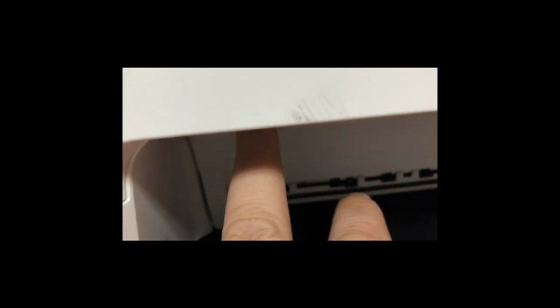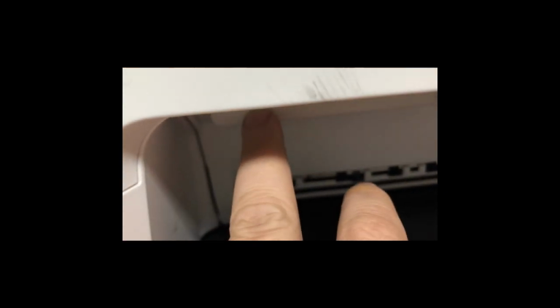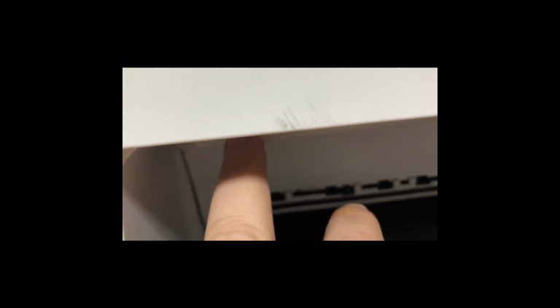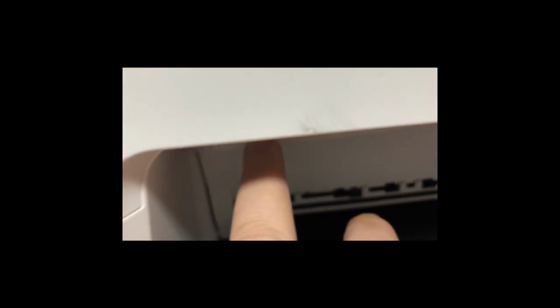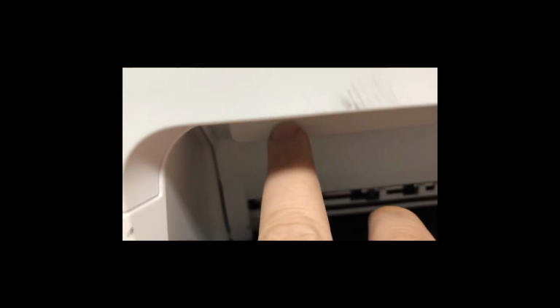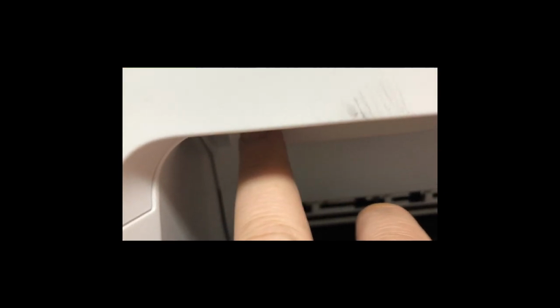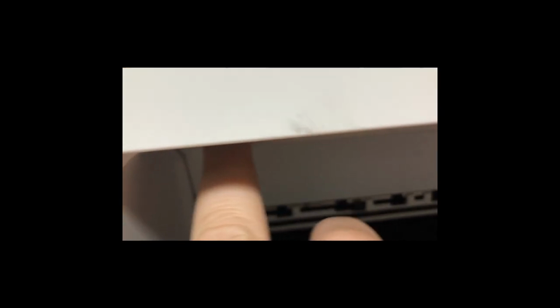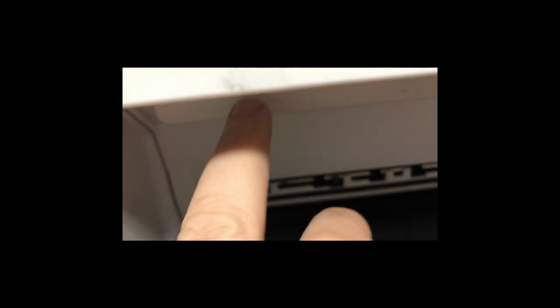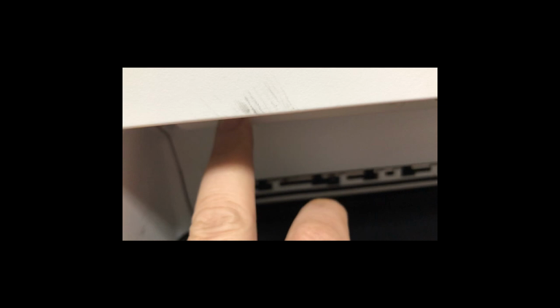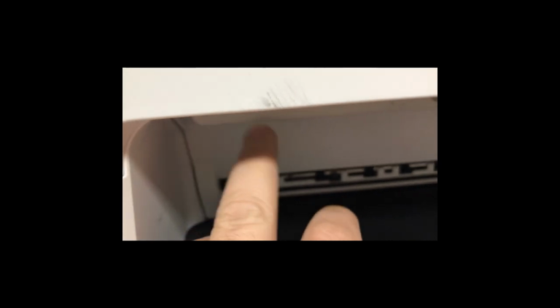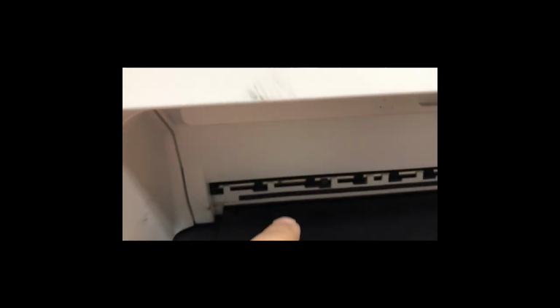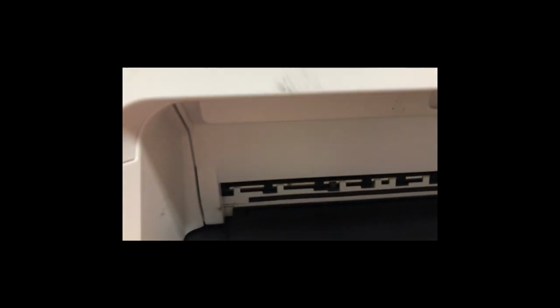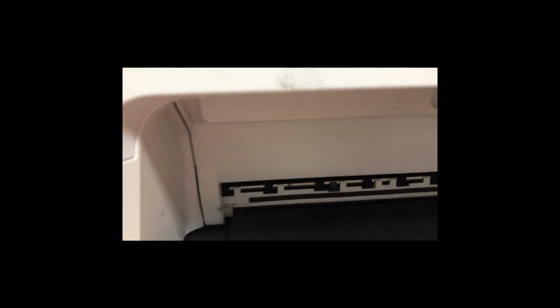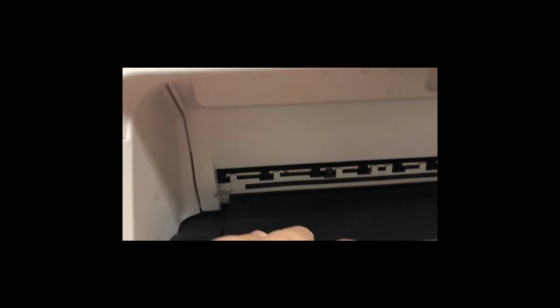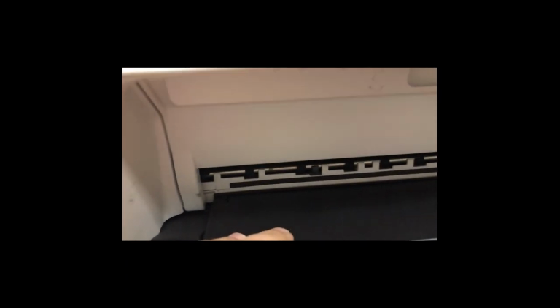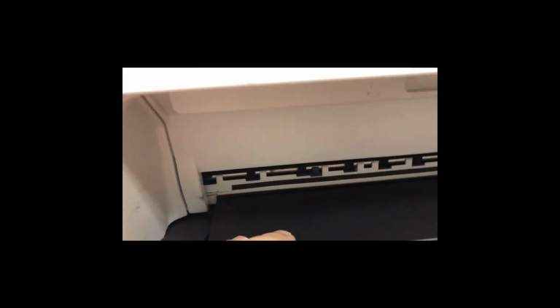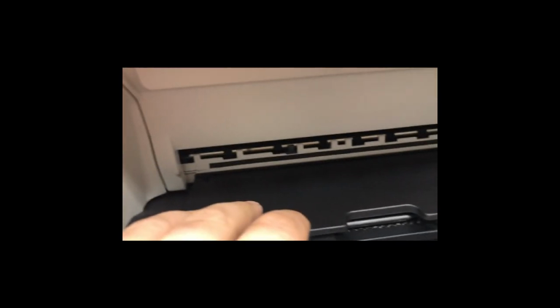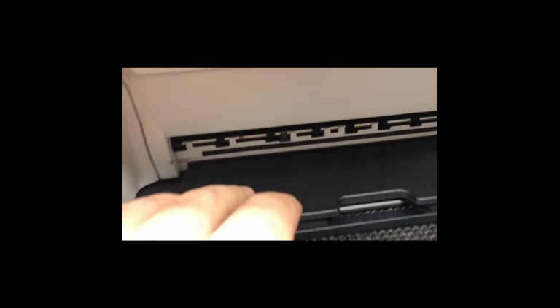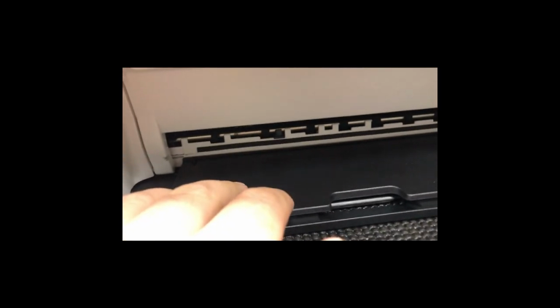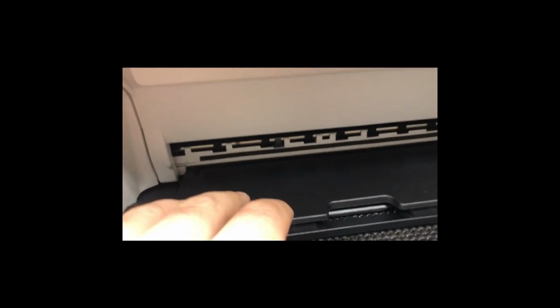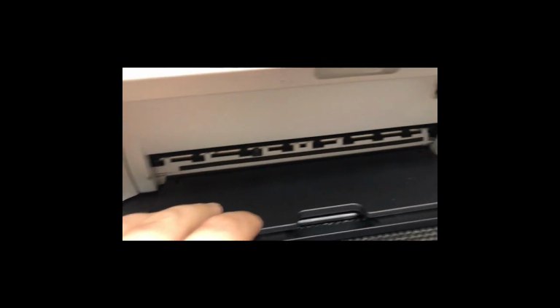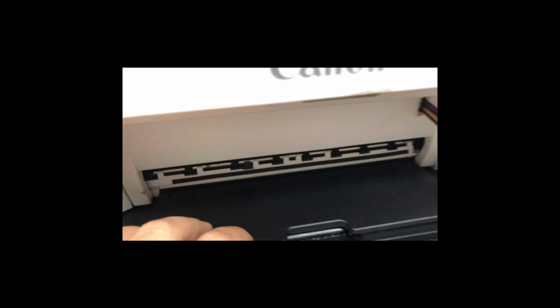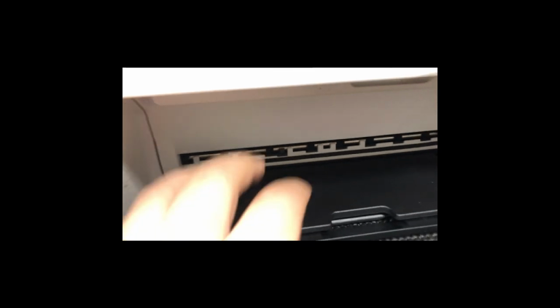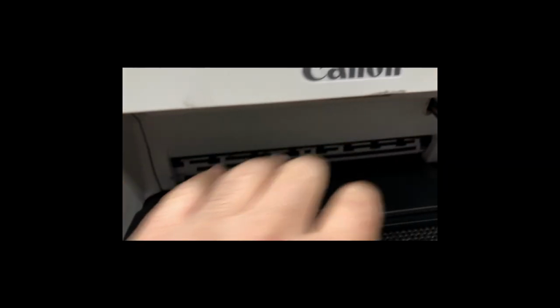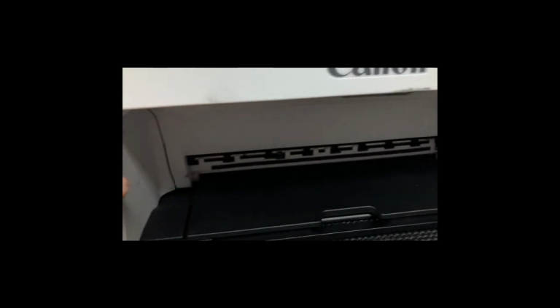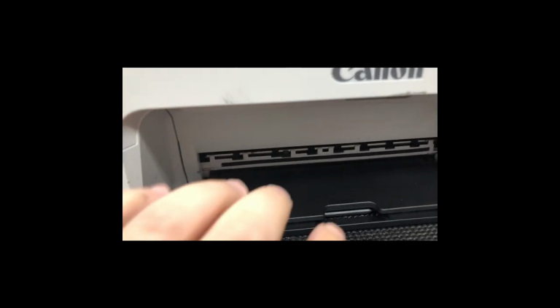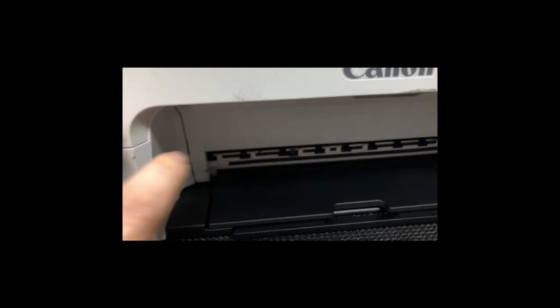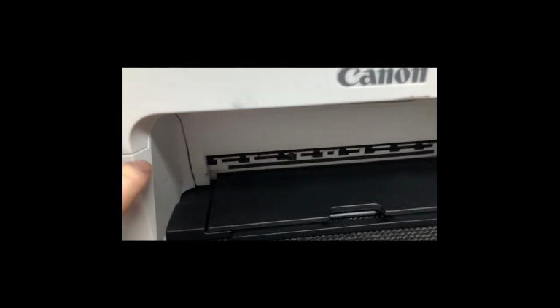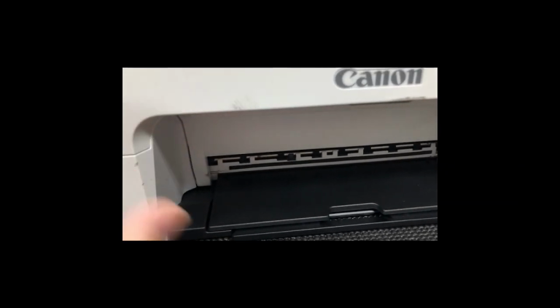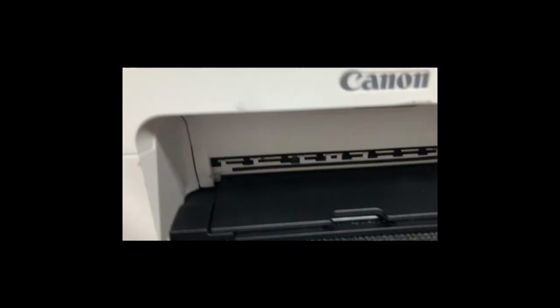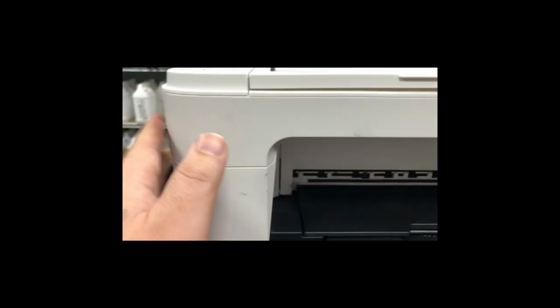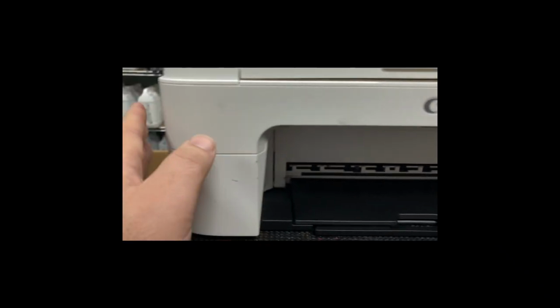So you still need to give a bit more cable length so you can securely close the door. I hope this solved your problems. Happy printing.